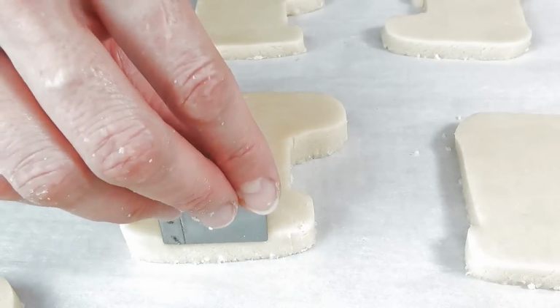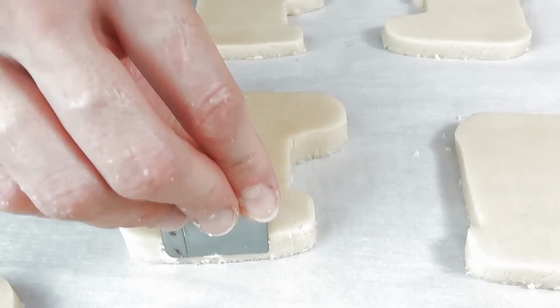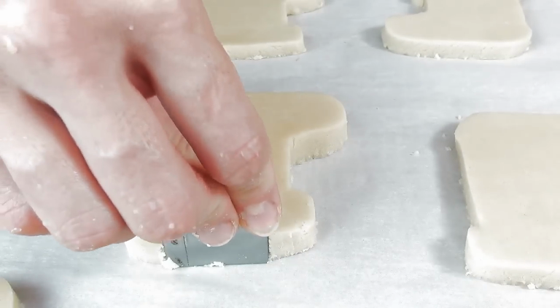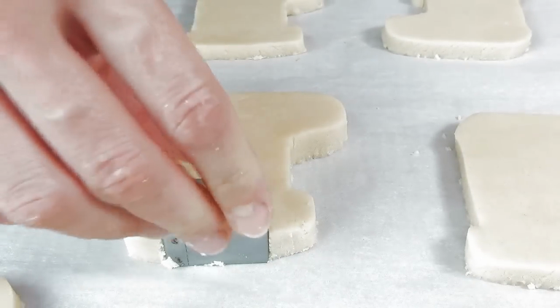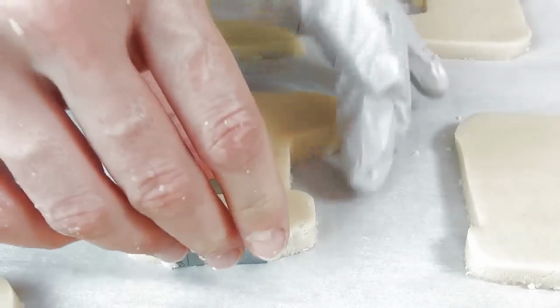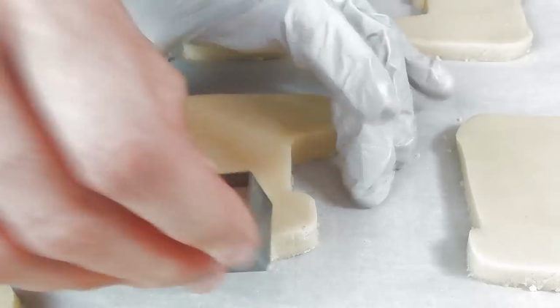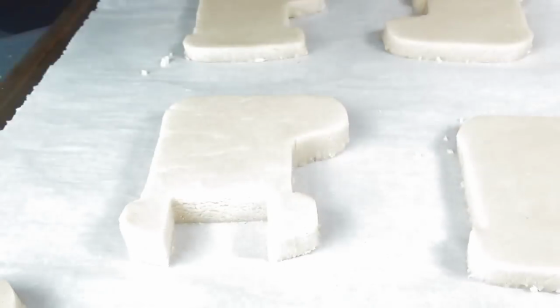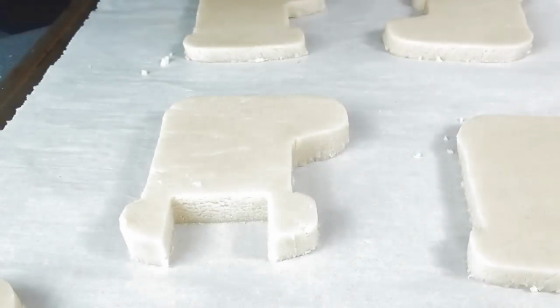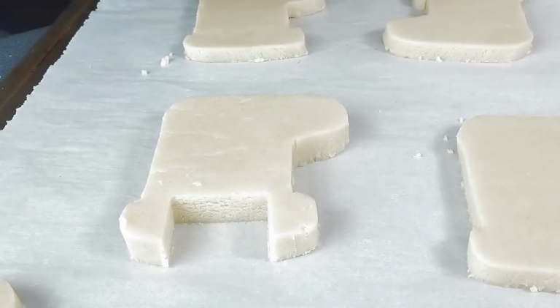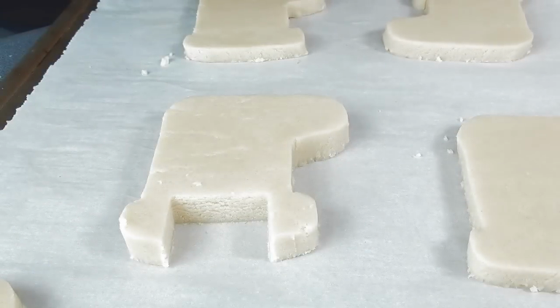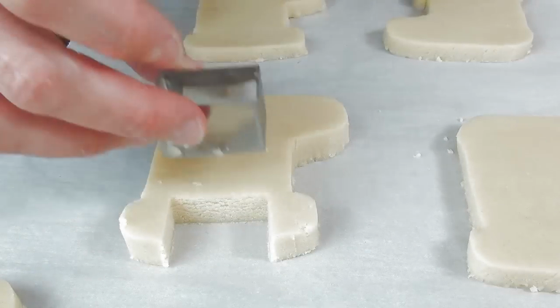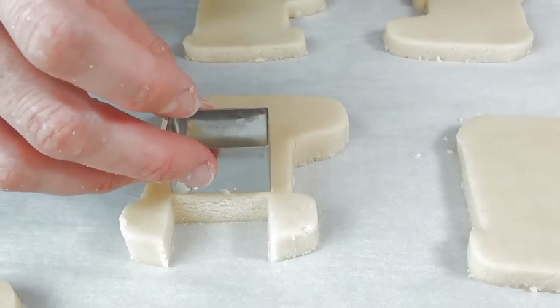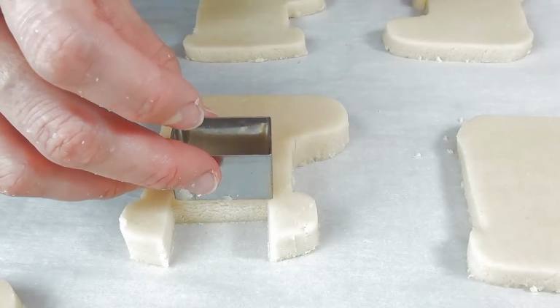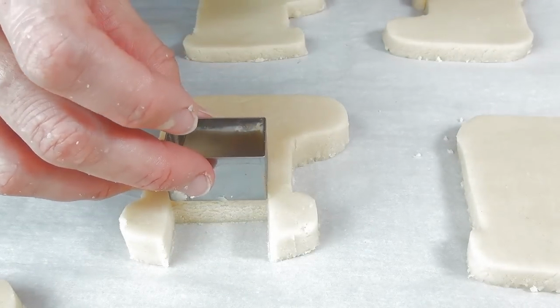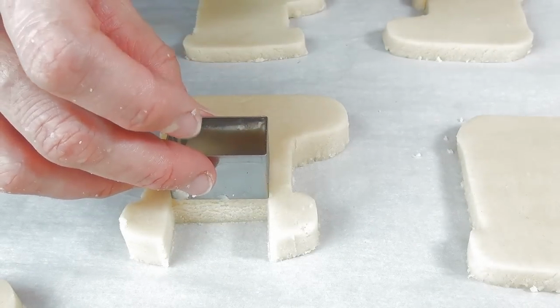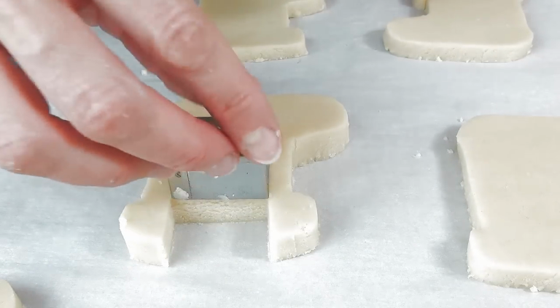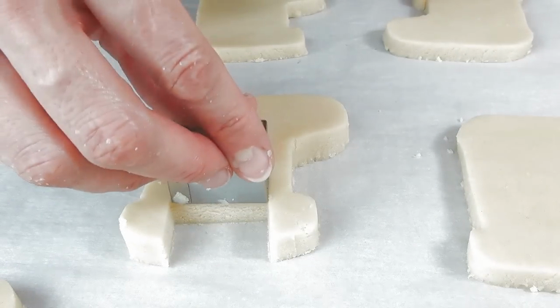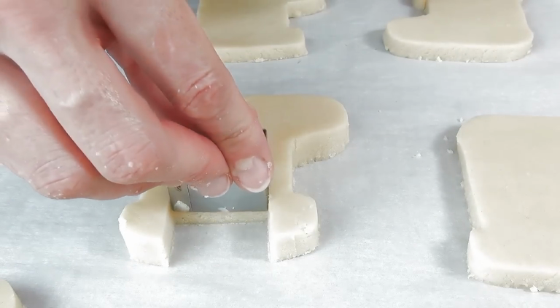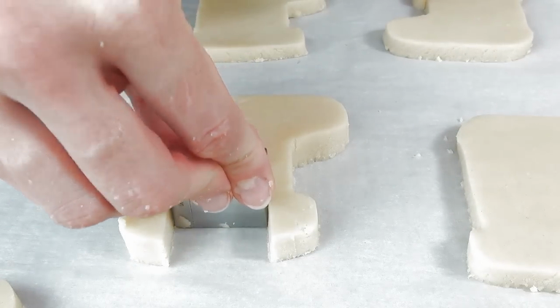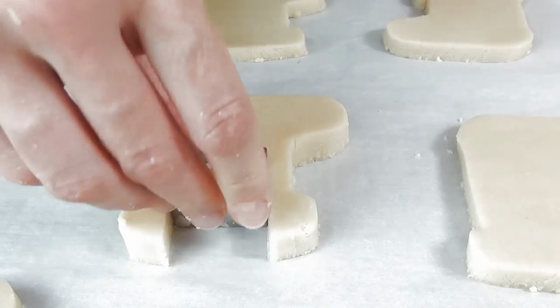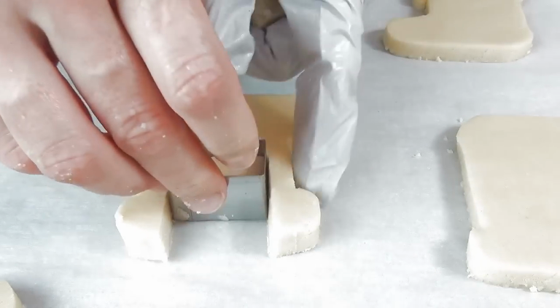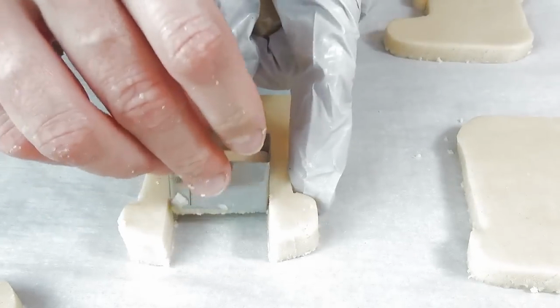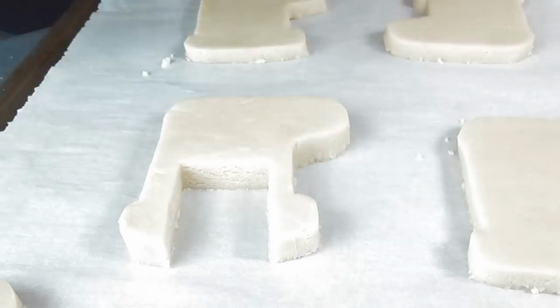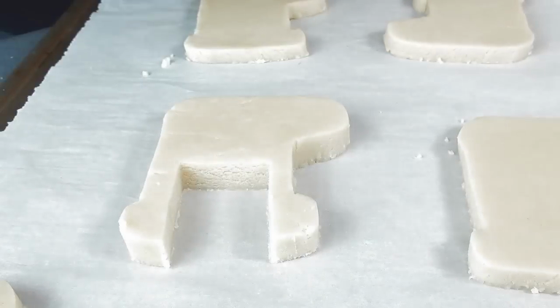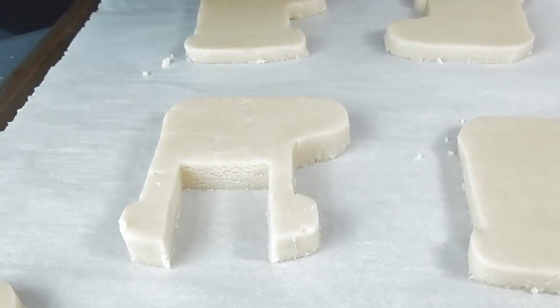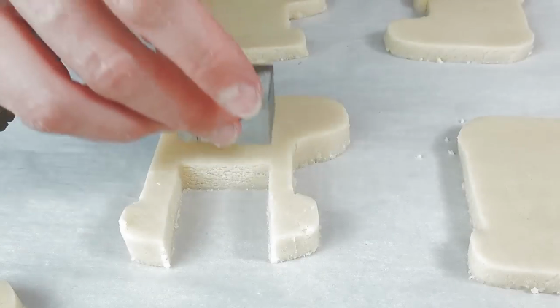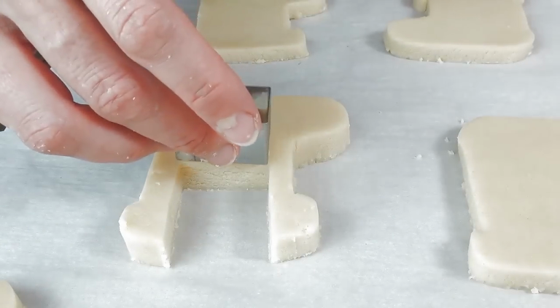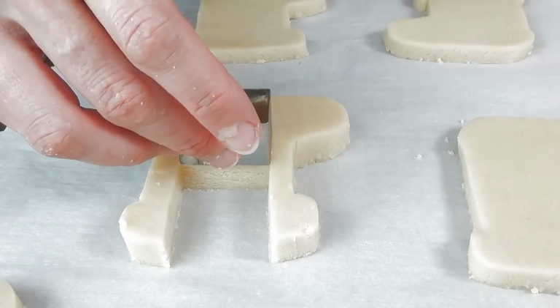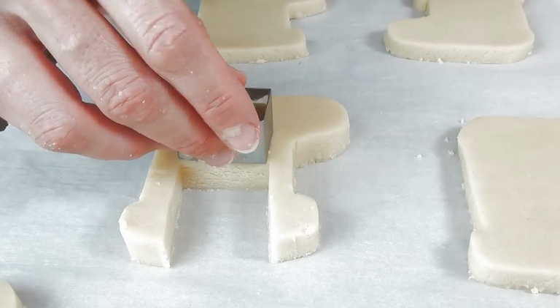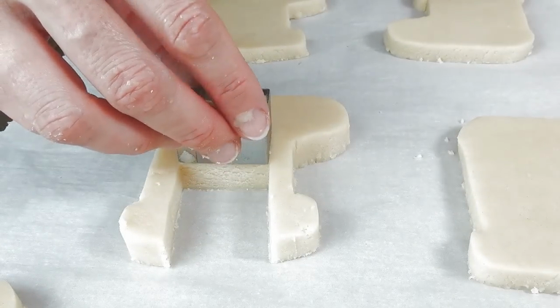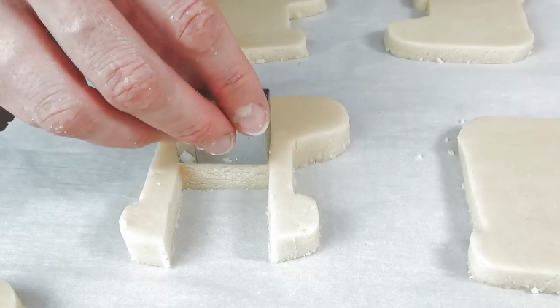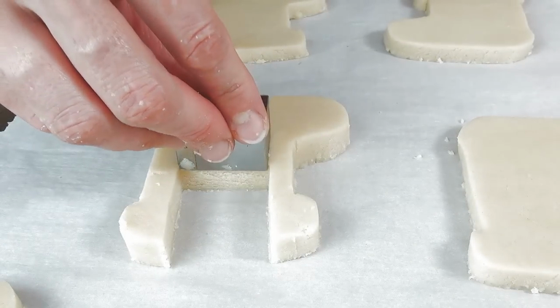If you're looking for these small cutters you can find a link where to get them down below. I really love using them — they are super super nice, they have sharp edges and they can be used for fondant as well.